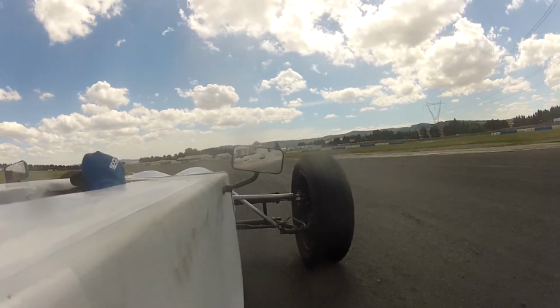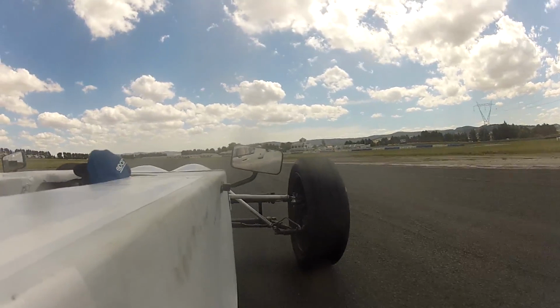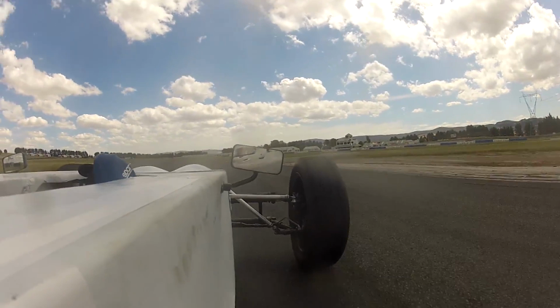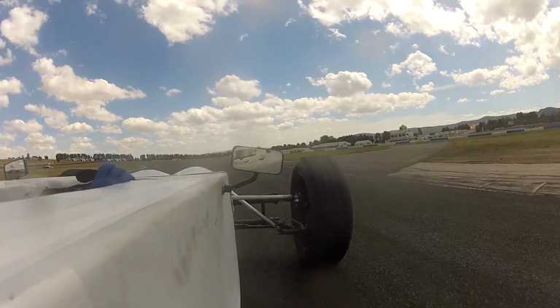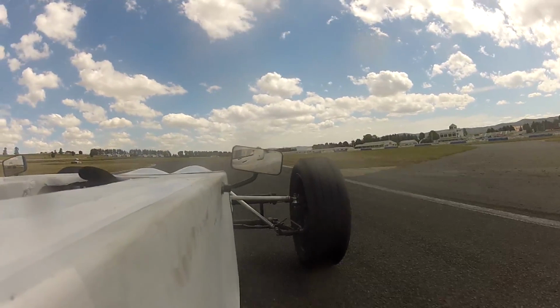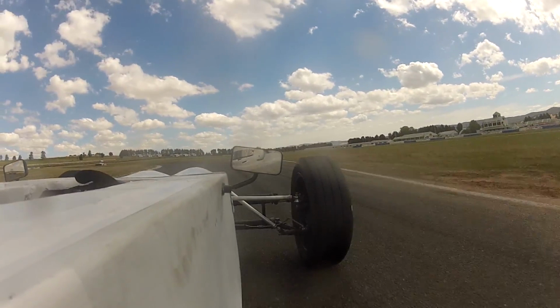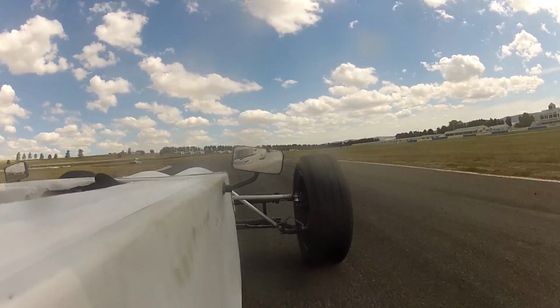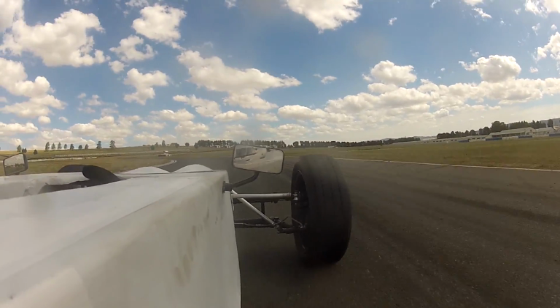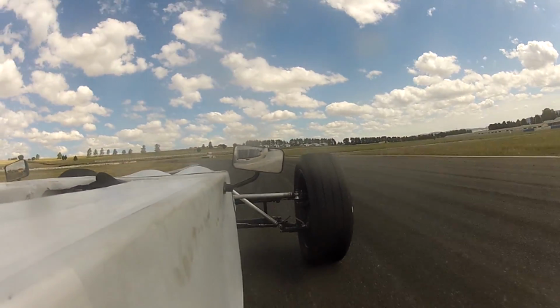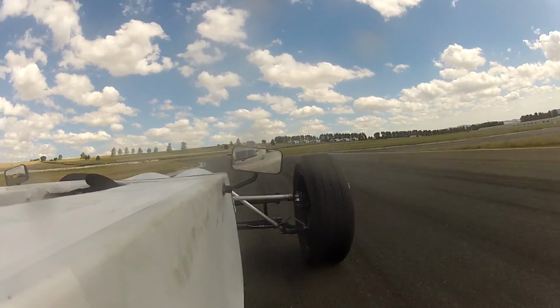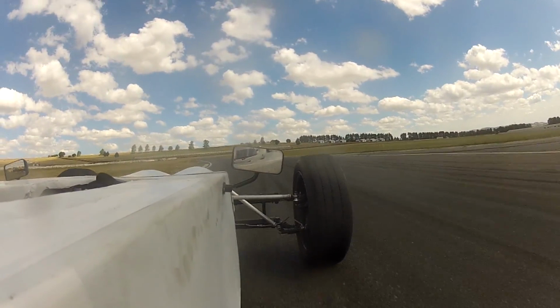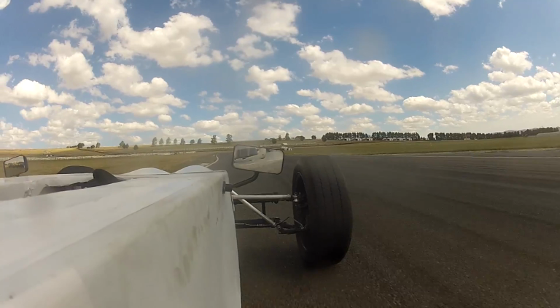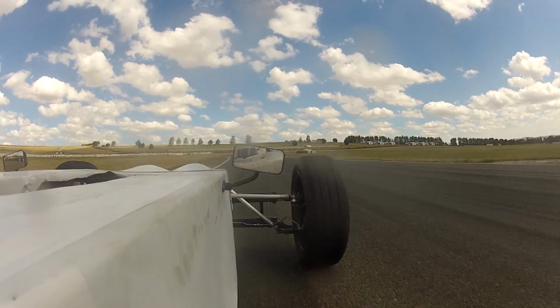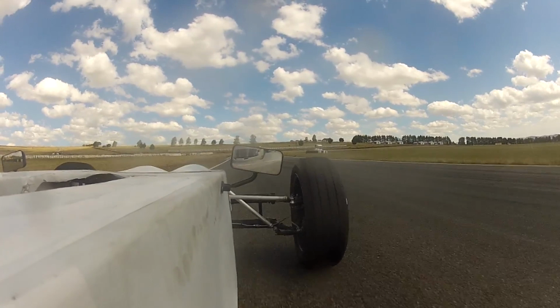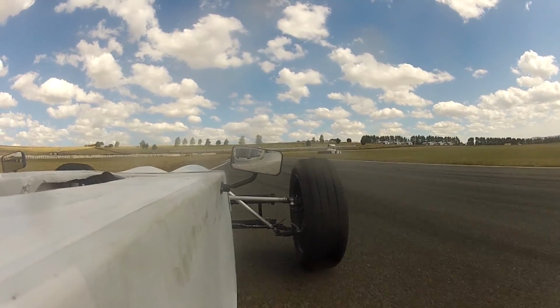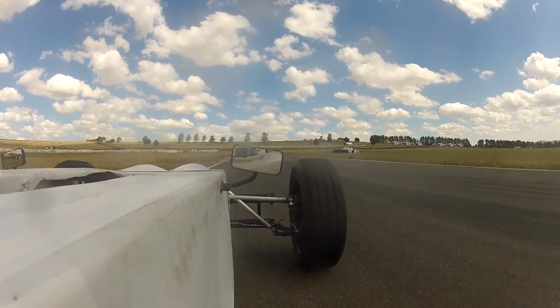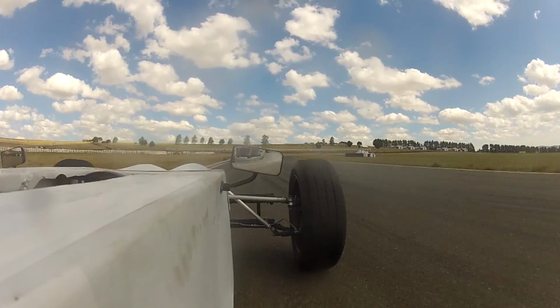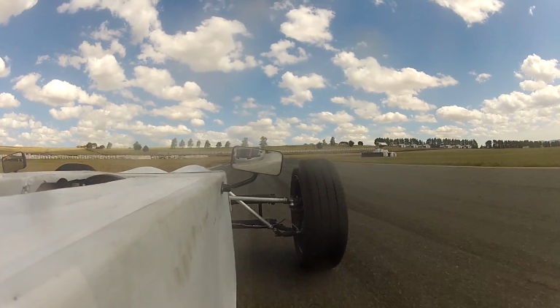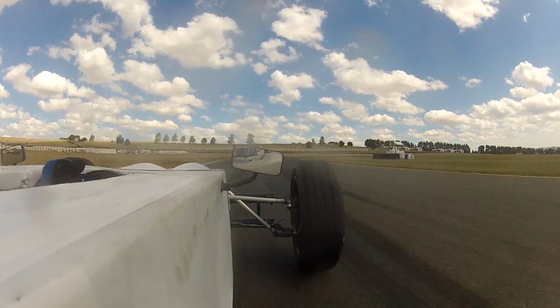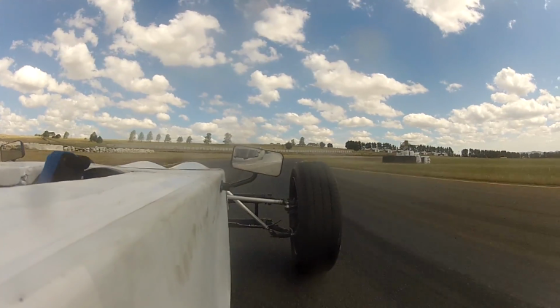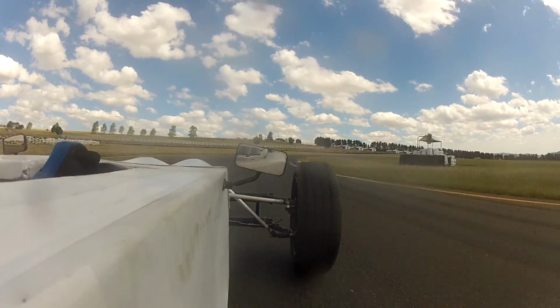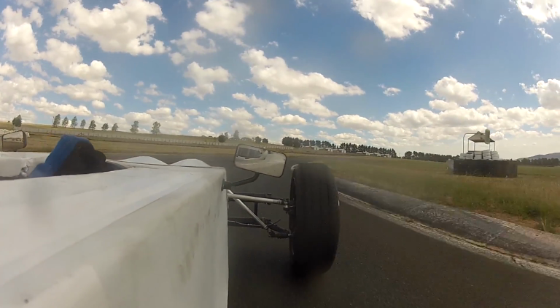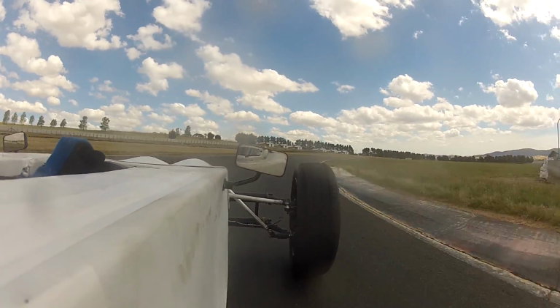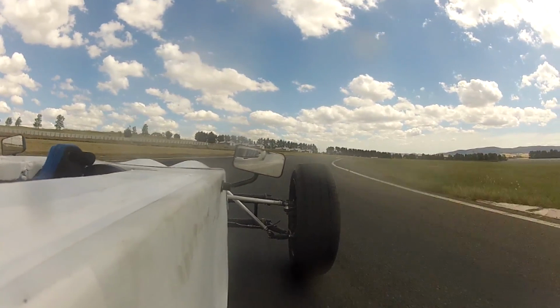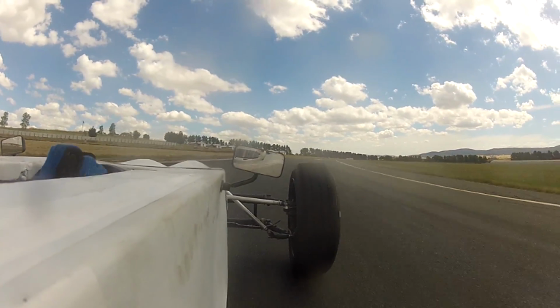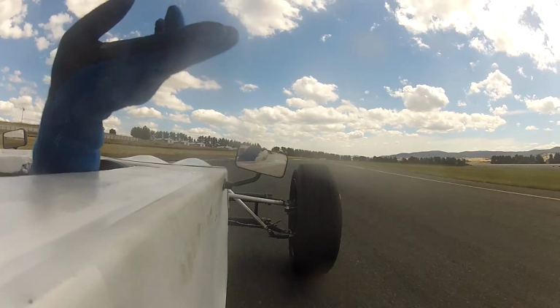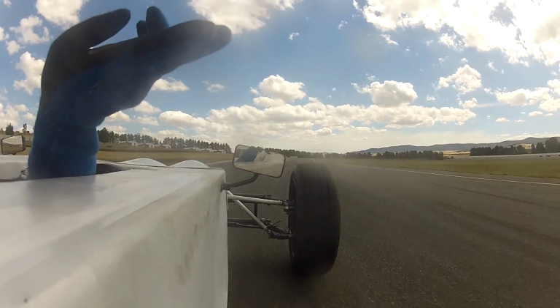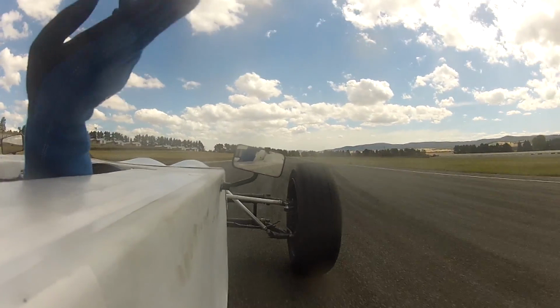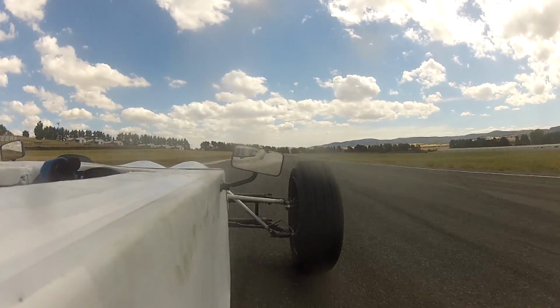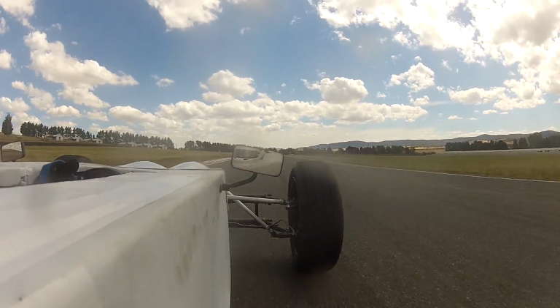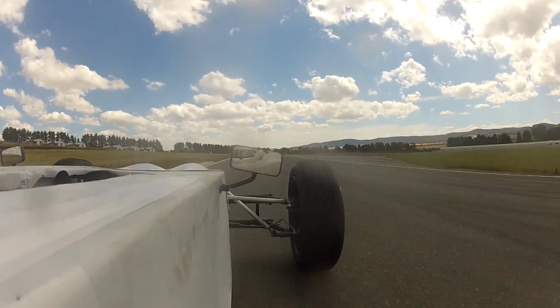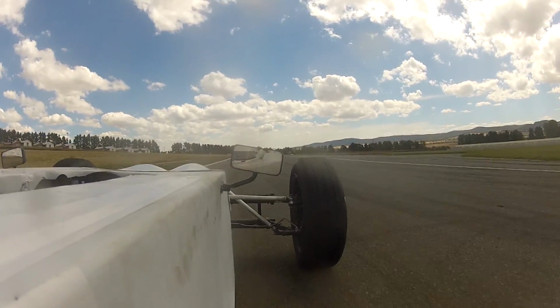Once the seal was replaced I had a relatively smooth day. There are some things that need to be fixed — for instance the seat flexed too much in corners, enough that it would contact and jam the gear shift assembly, meaning that I couldn't even change gear while it was under lateral load.